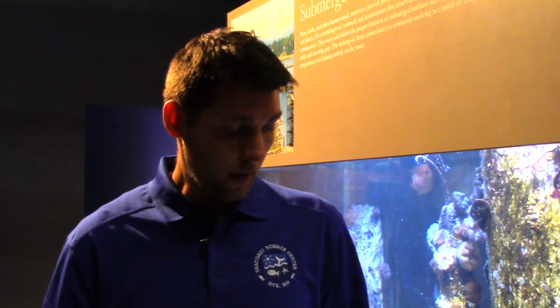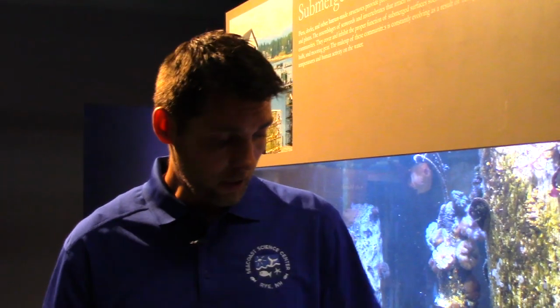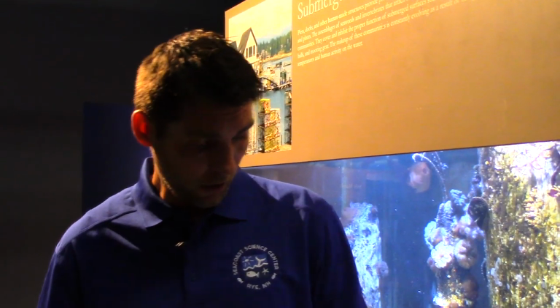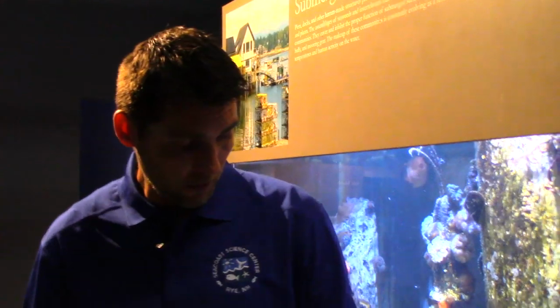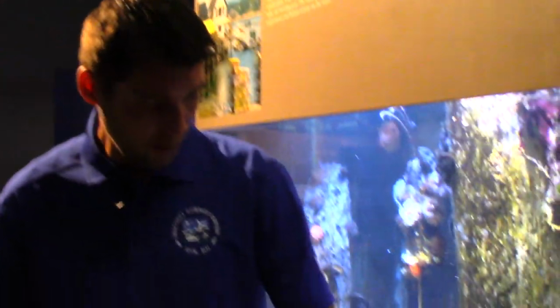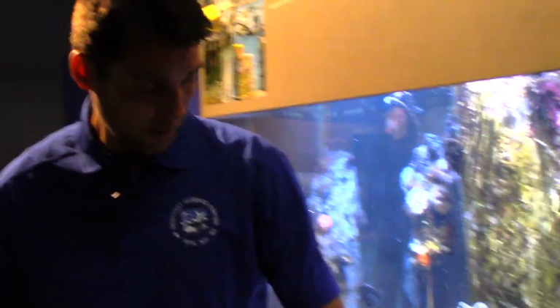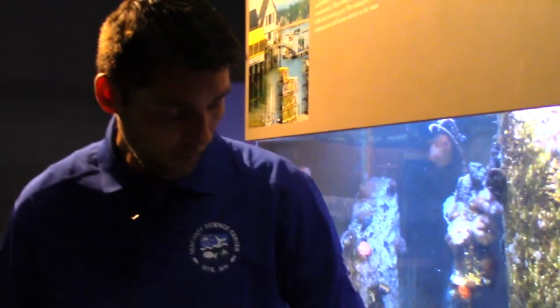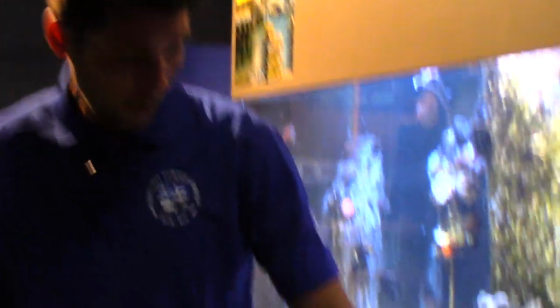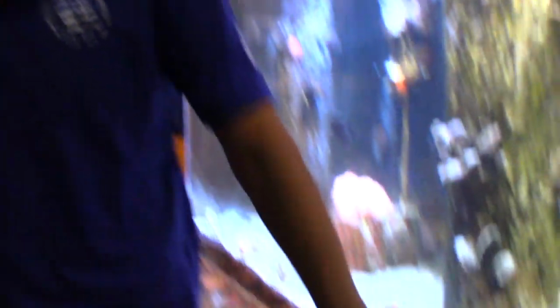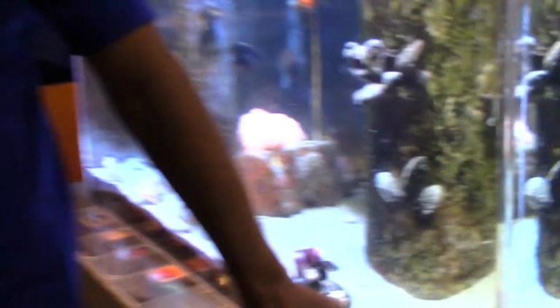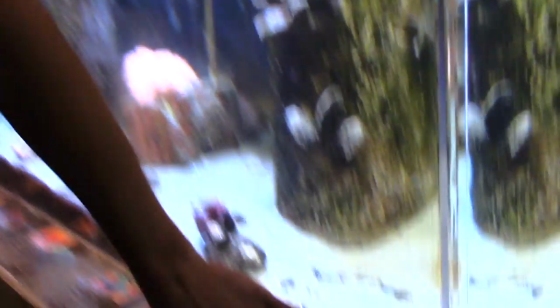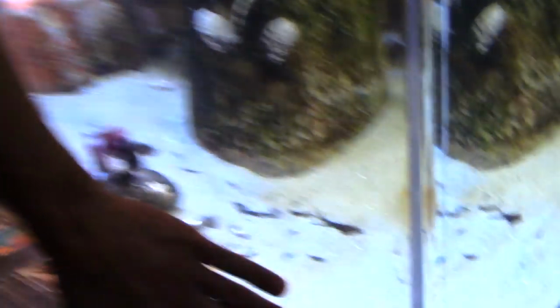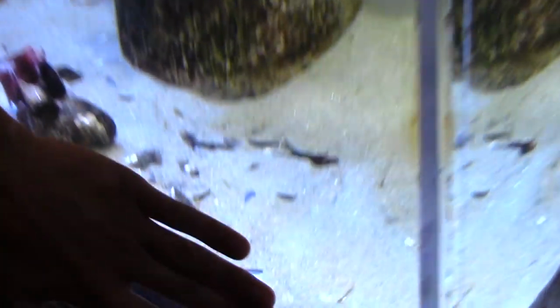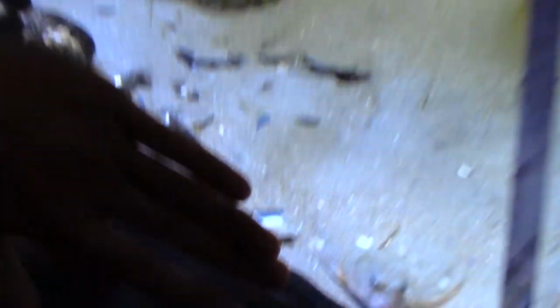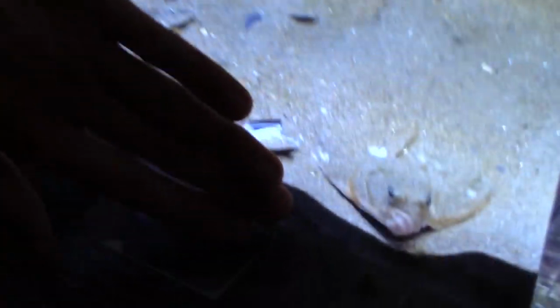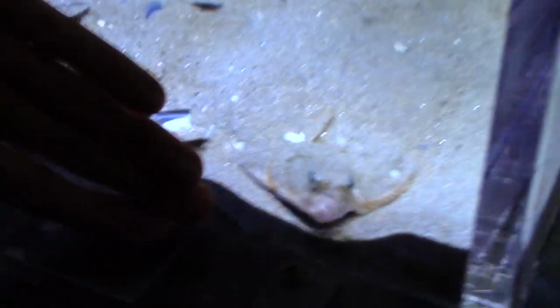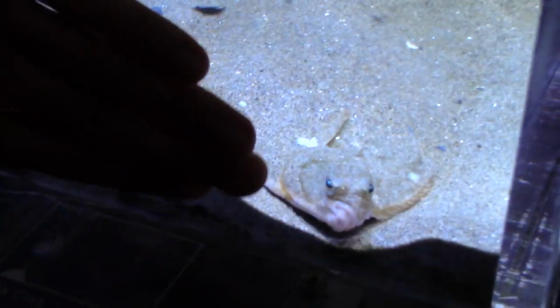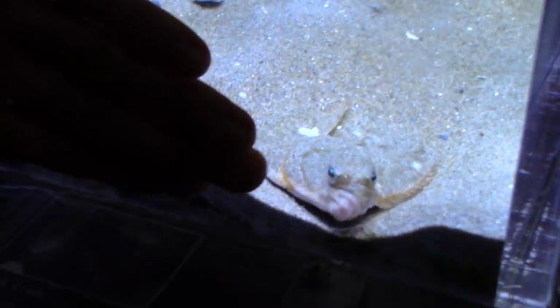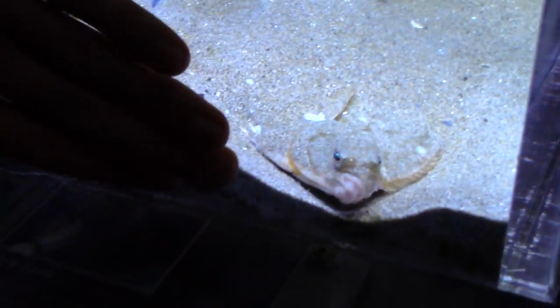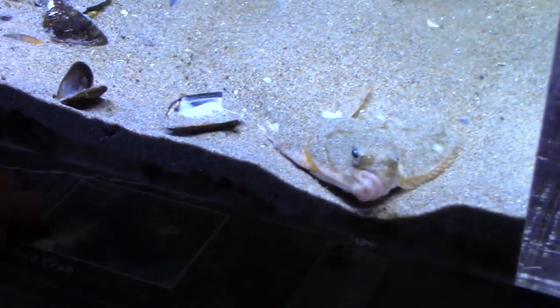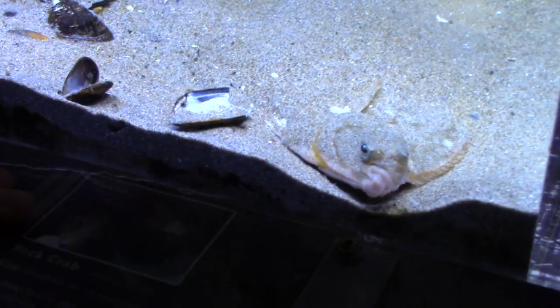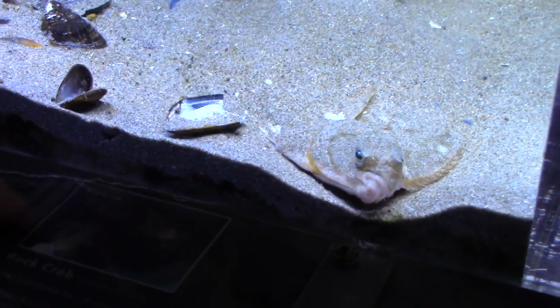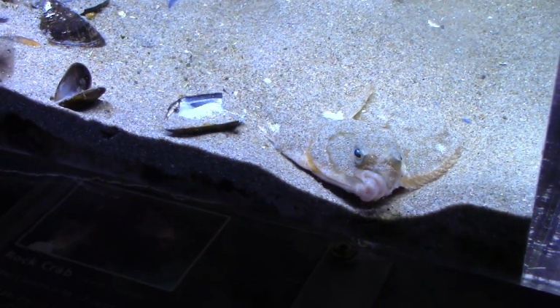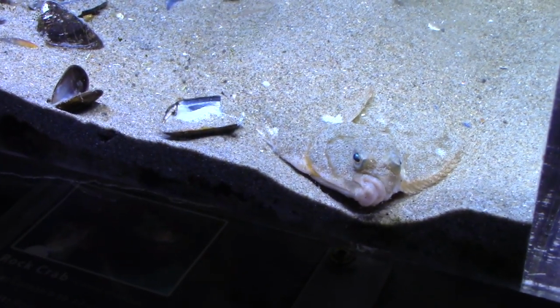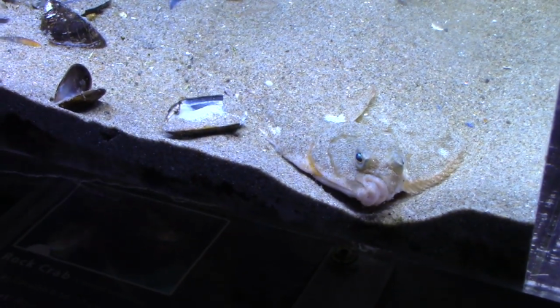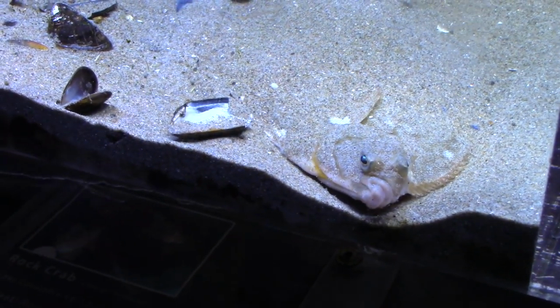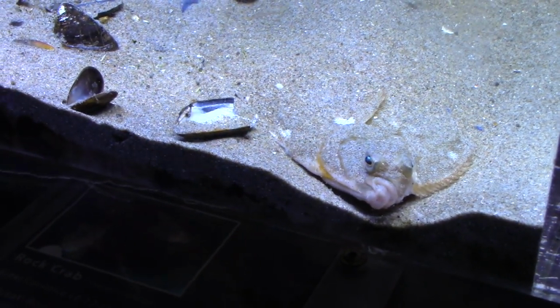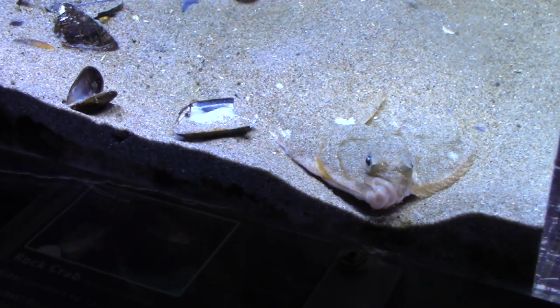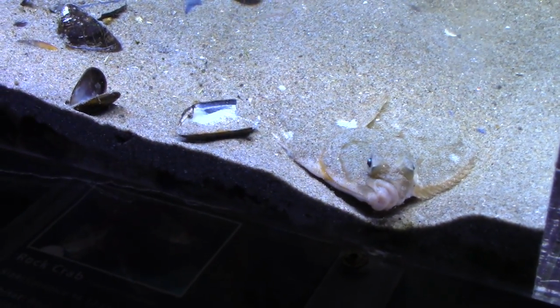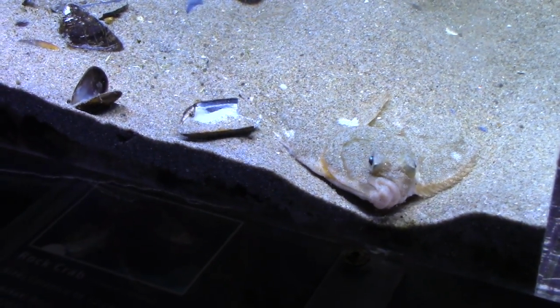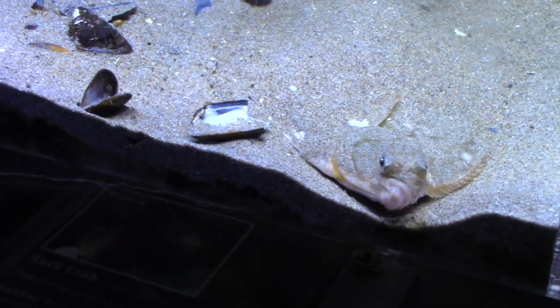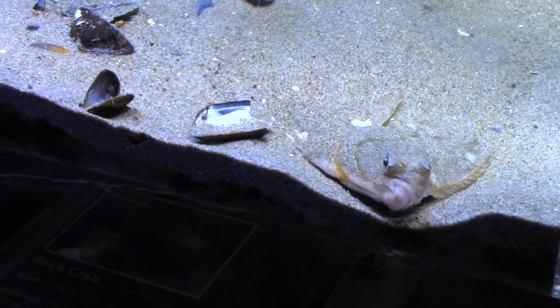In this particular species in our tank, we have a winter flounder. This is a right-eyed flounder, and the right eye is actually on top.